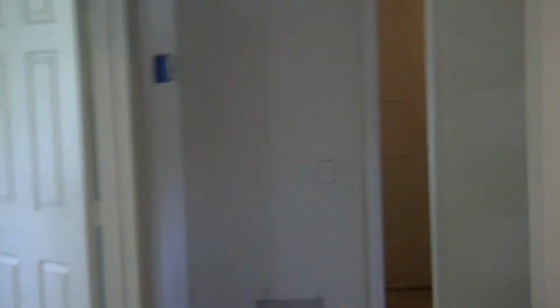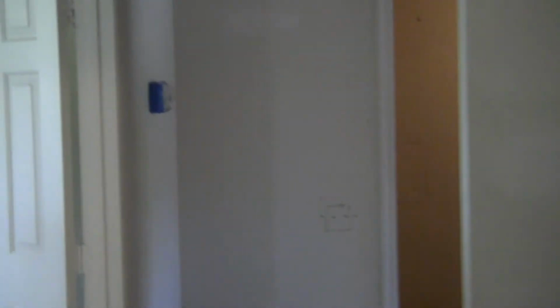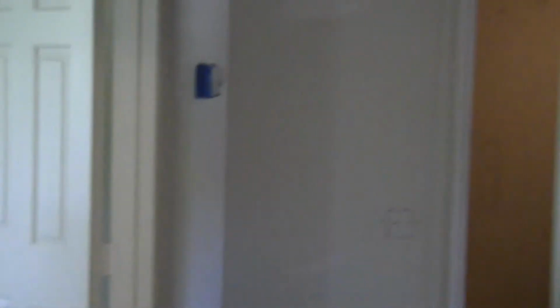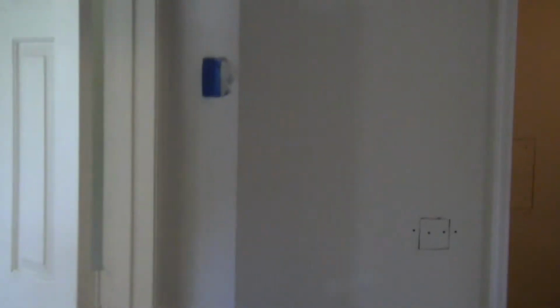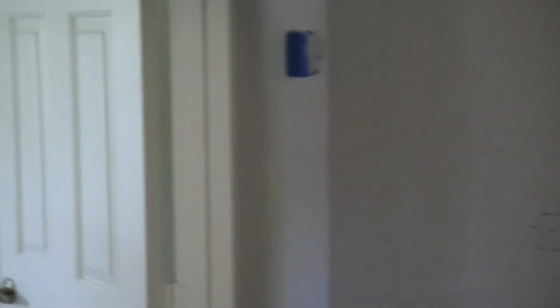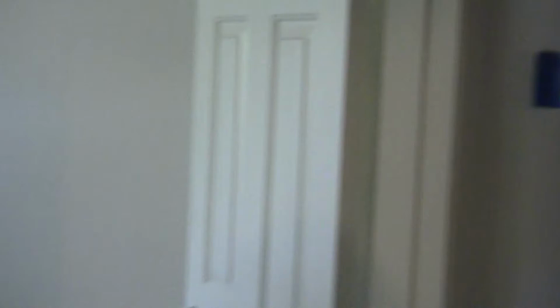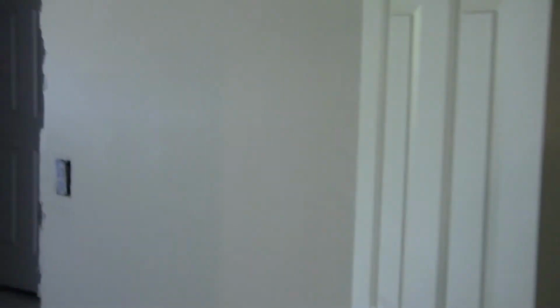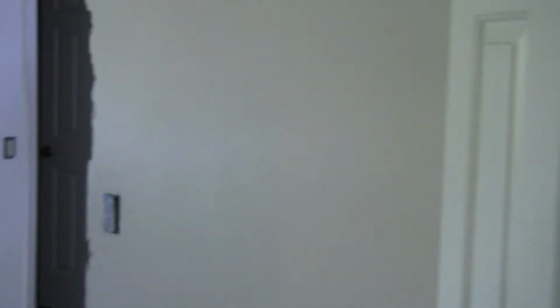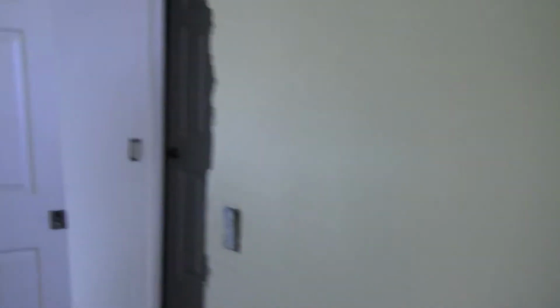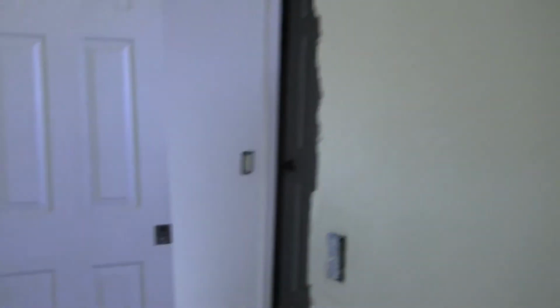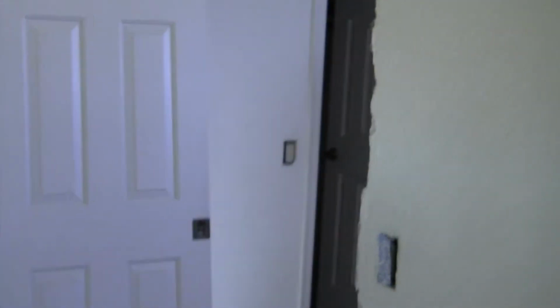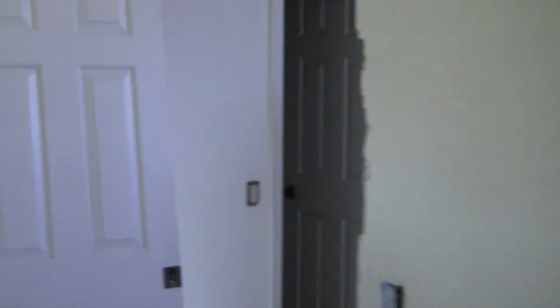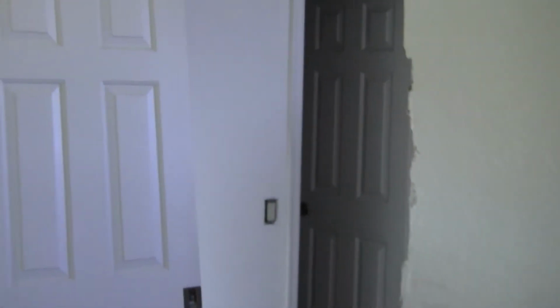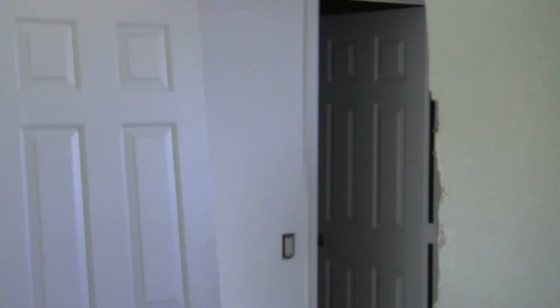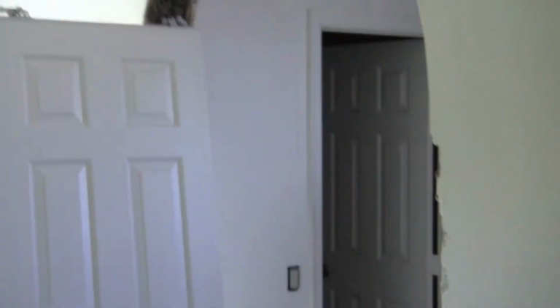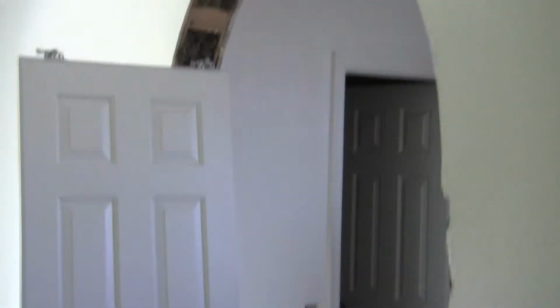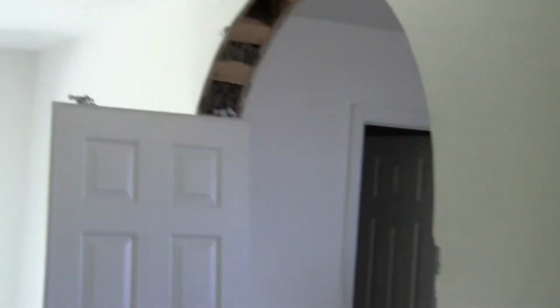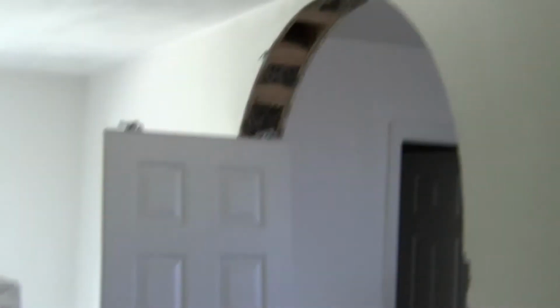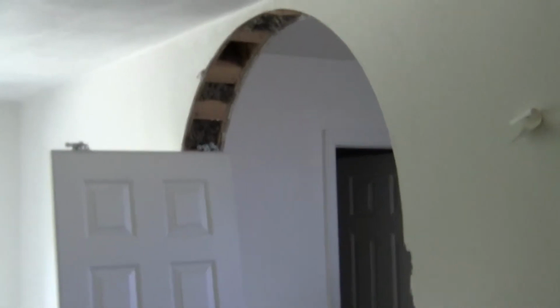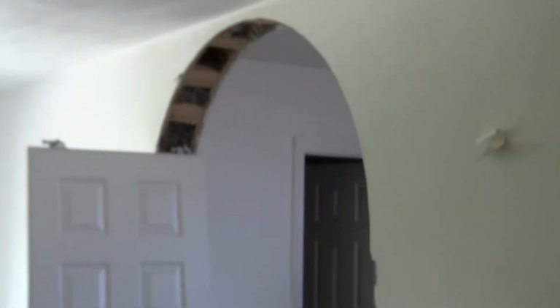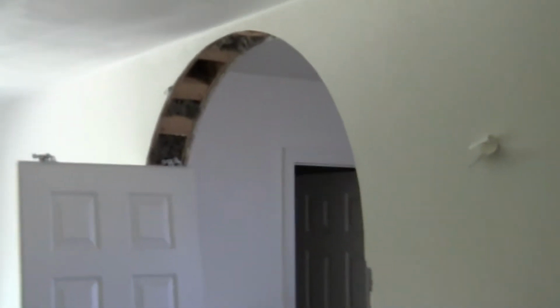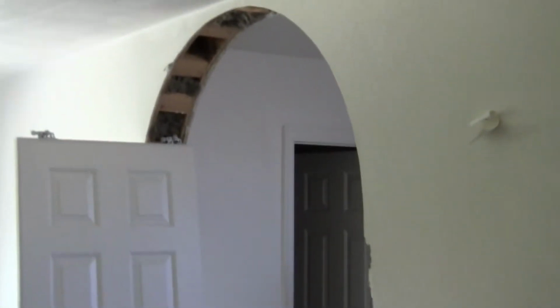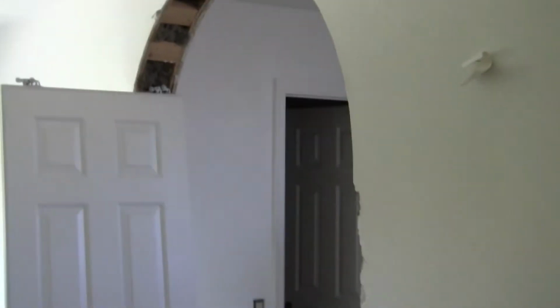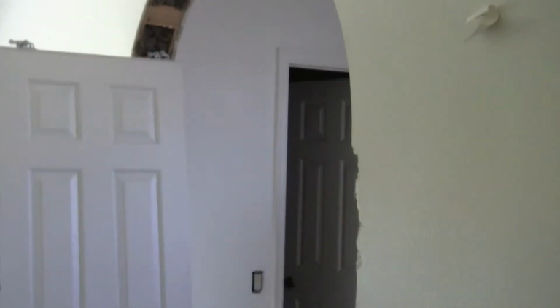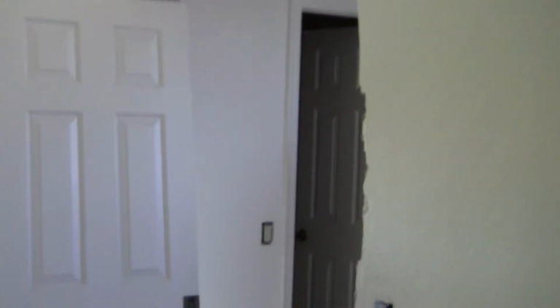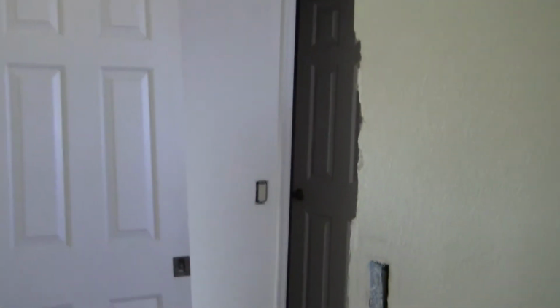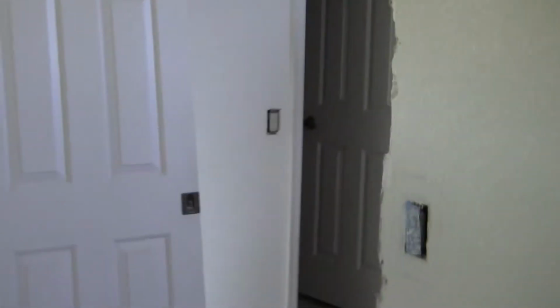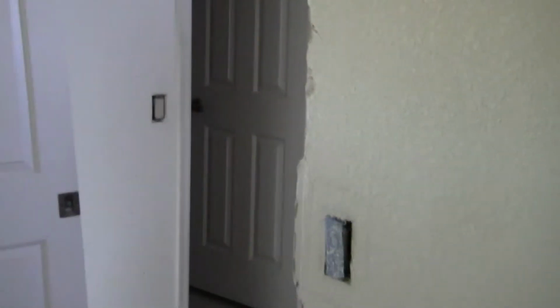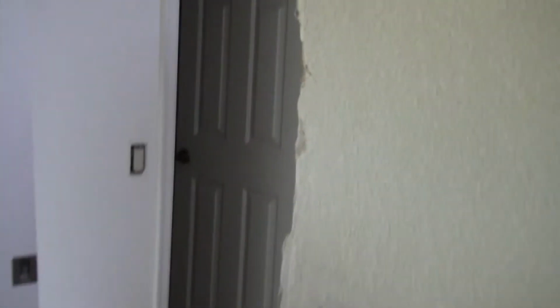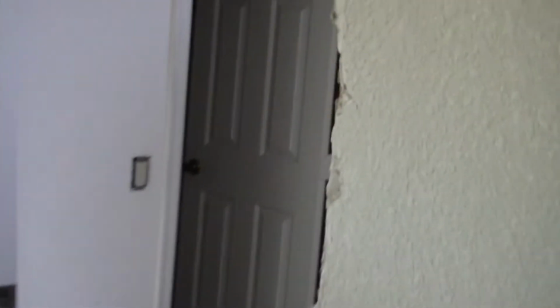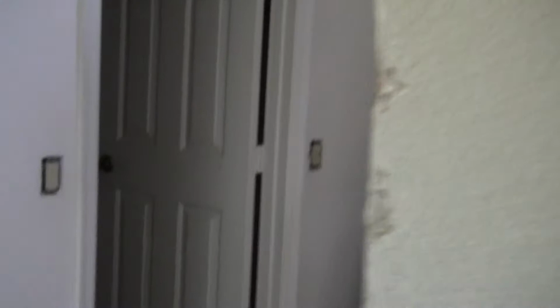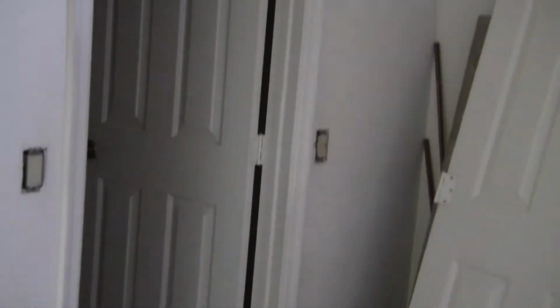Let's take you back here and show you our master bedroom. We've got a special door that will be going in this area — what we have is this archway. We've got an arch door that will be going in there; it should look really nice.